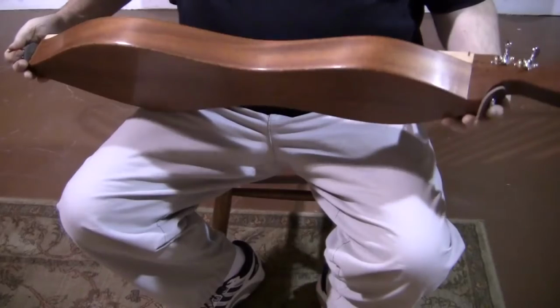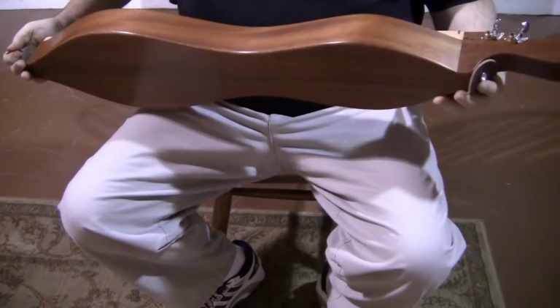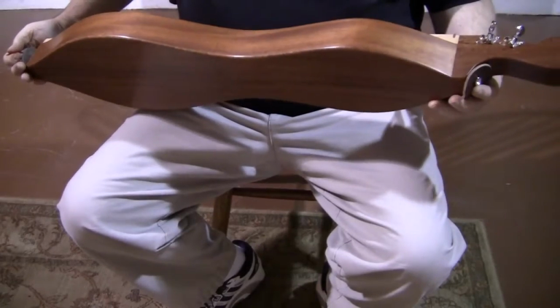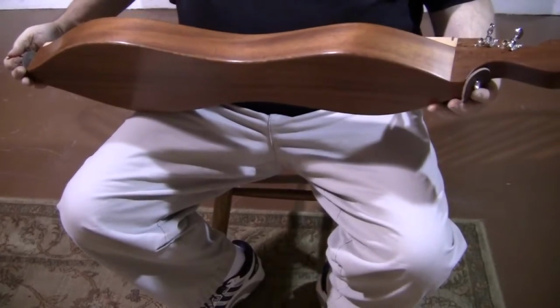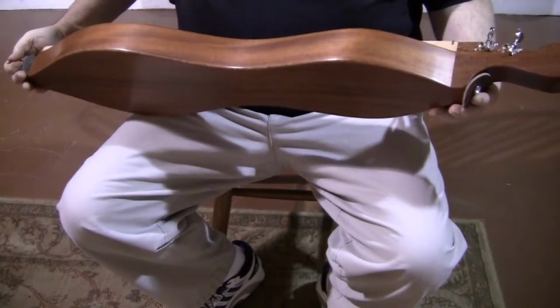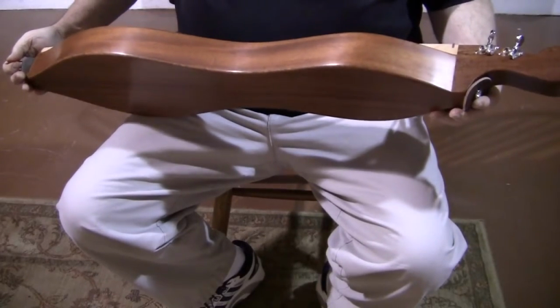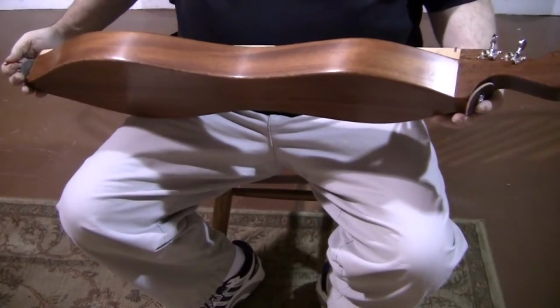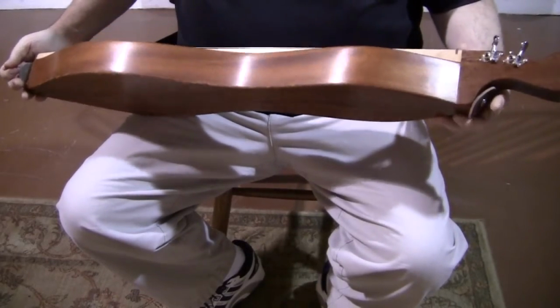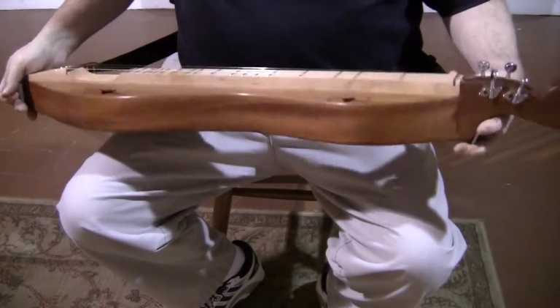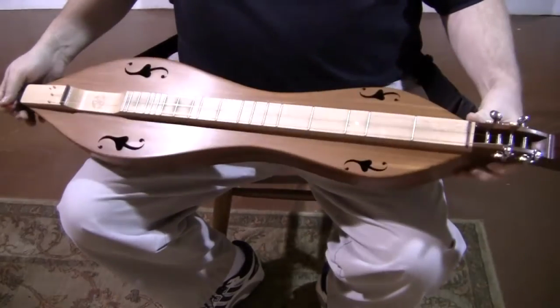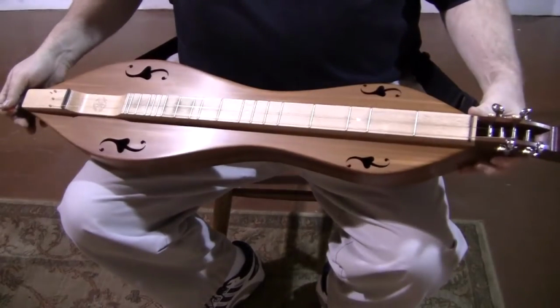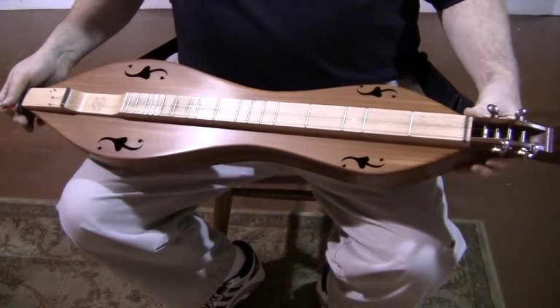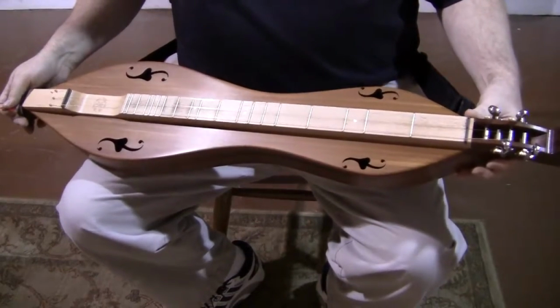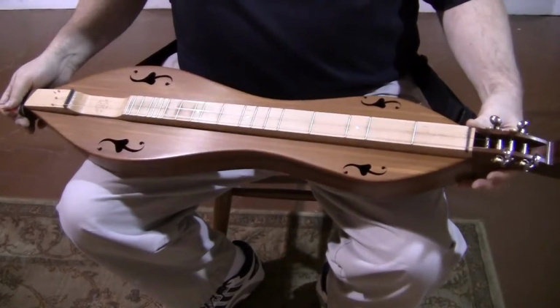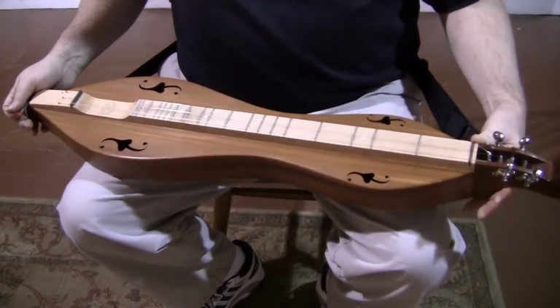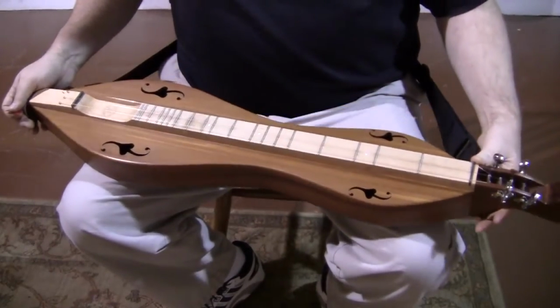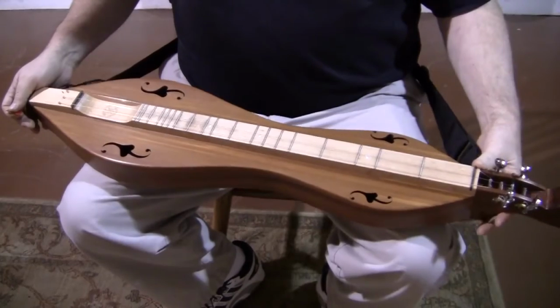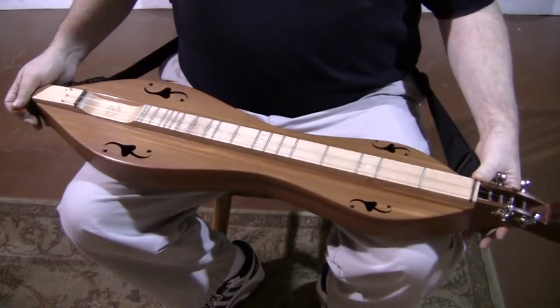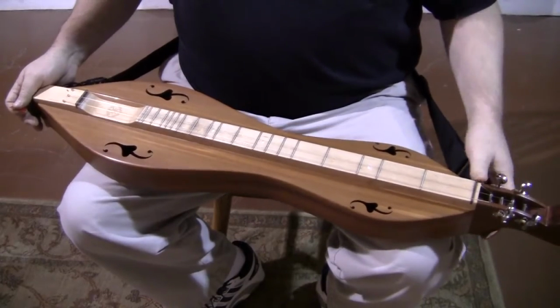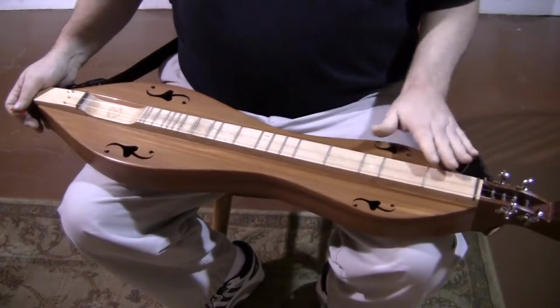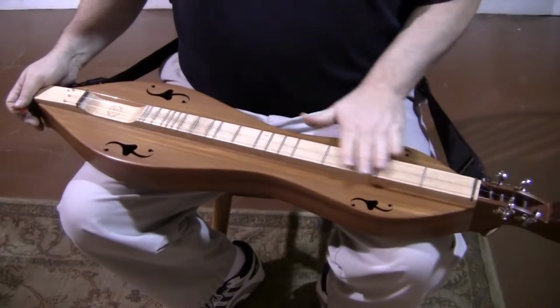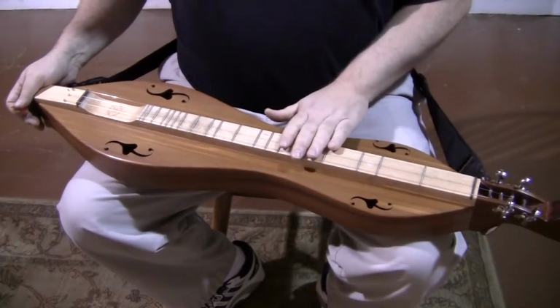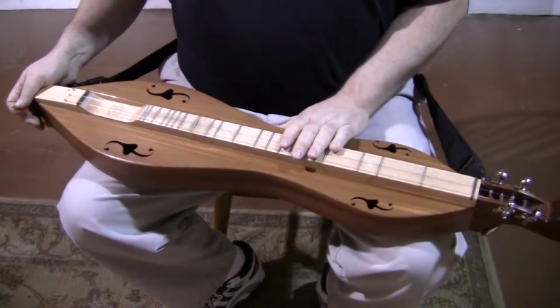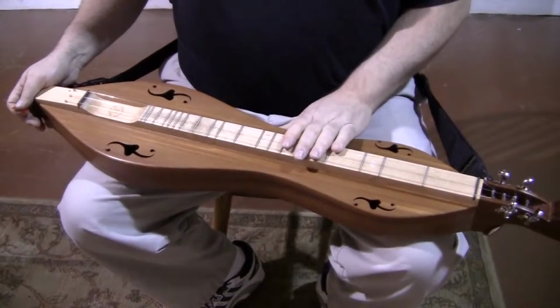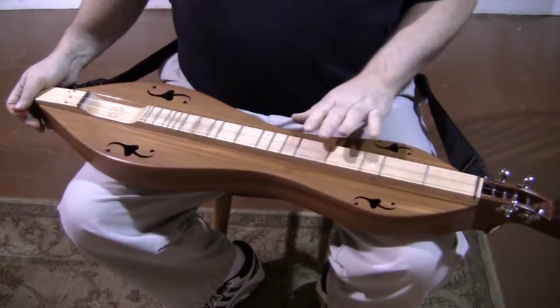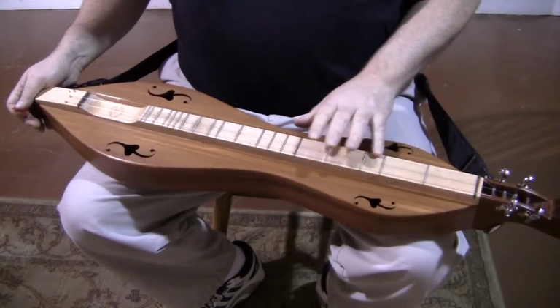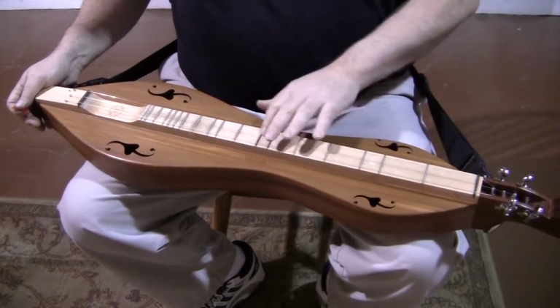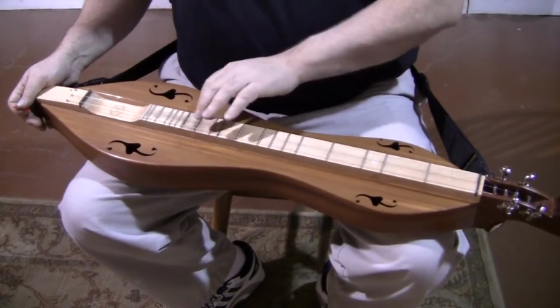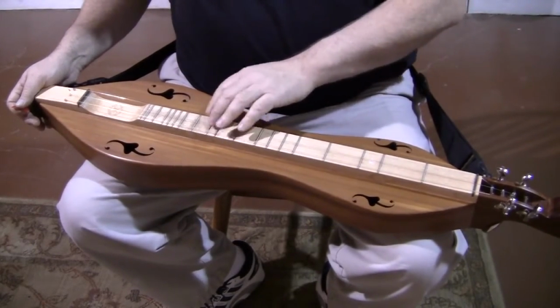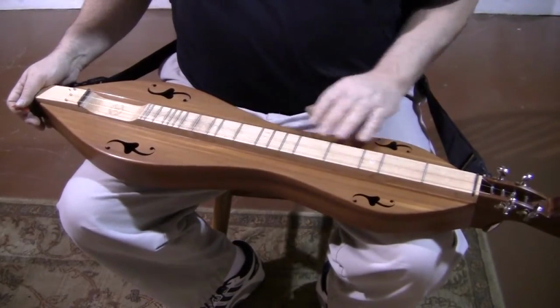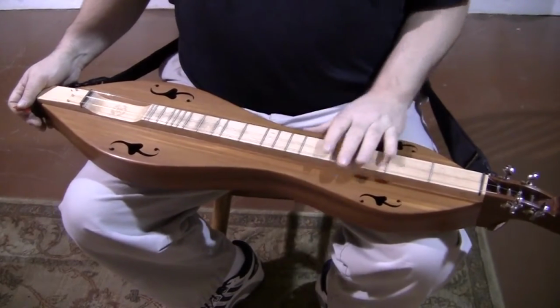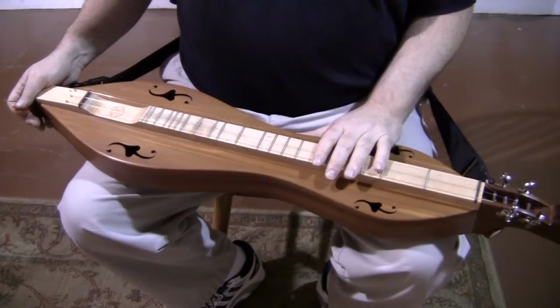Back and sides made out of Honduras mahogany, top made out of western red cedar. The fingerboard is made out of maple. We have dots at 3, 7, and 10, no extra frets.